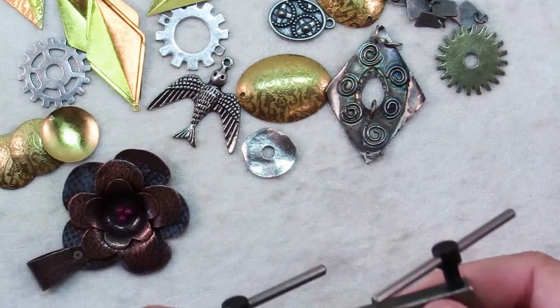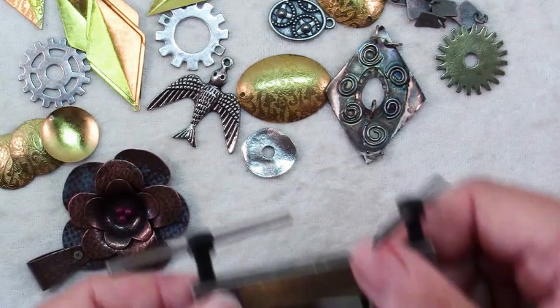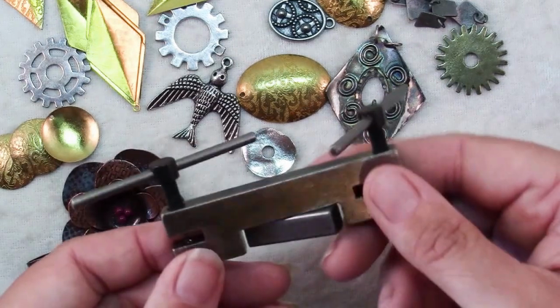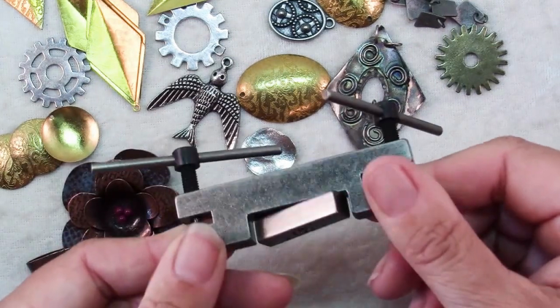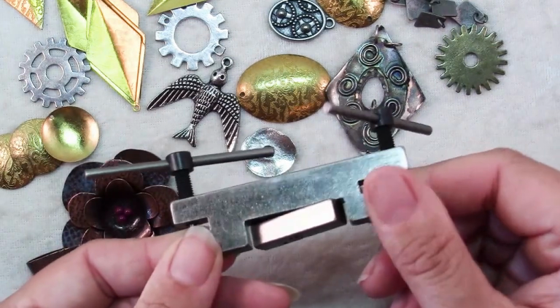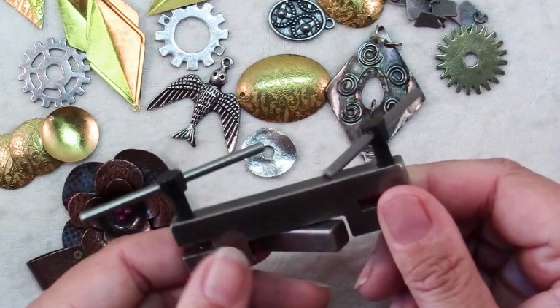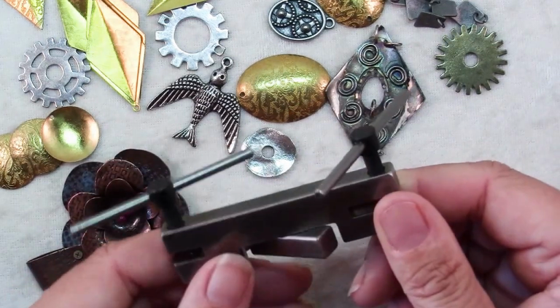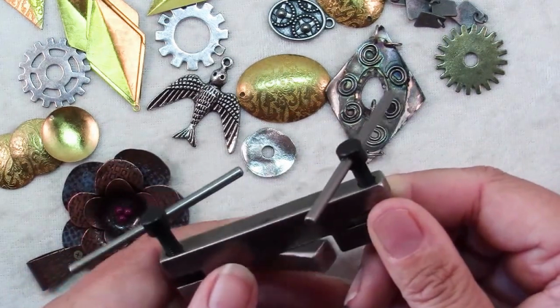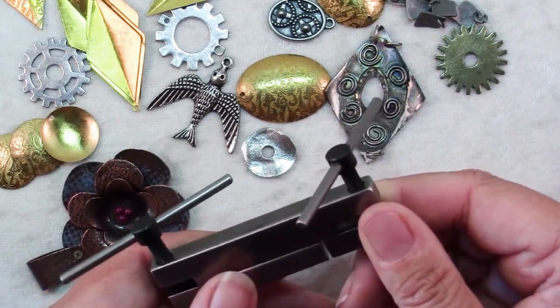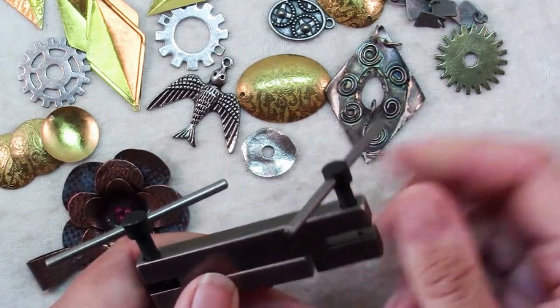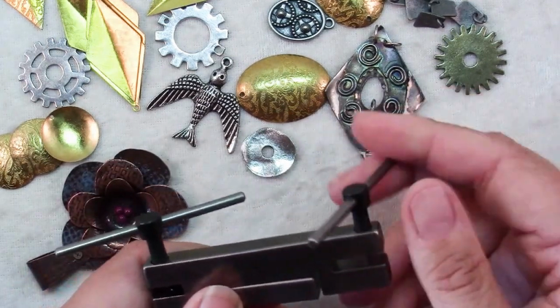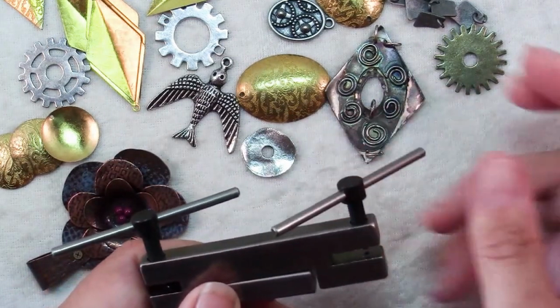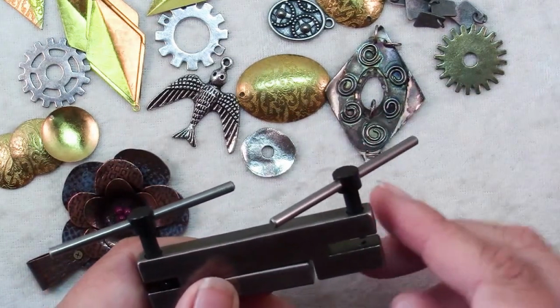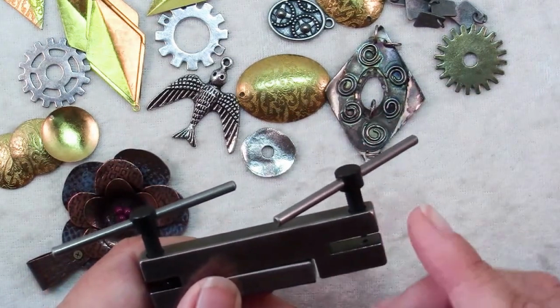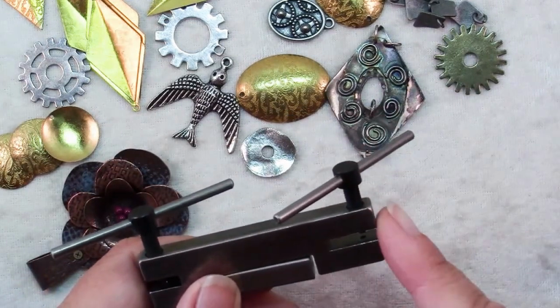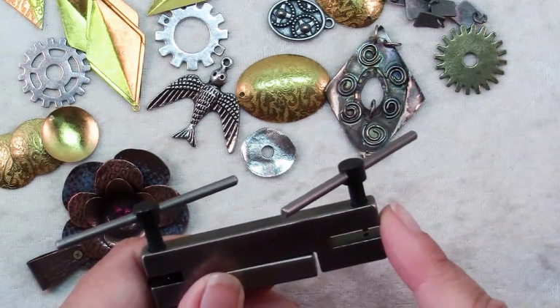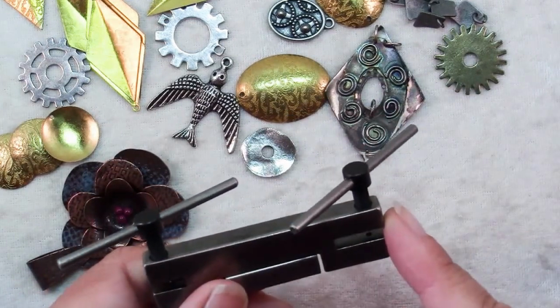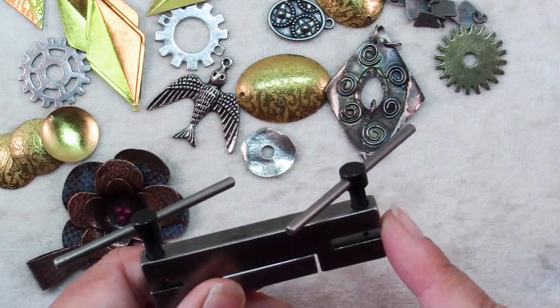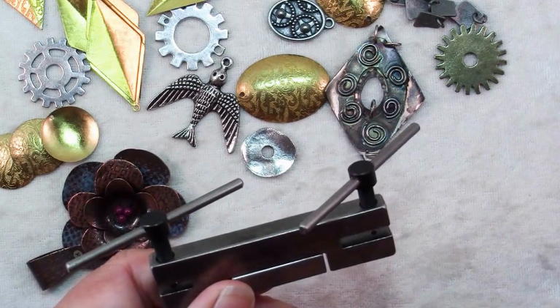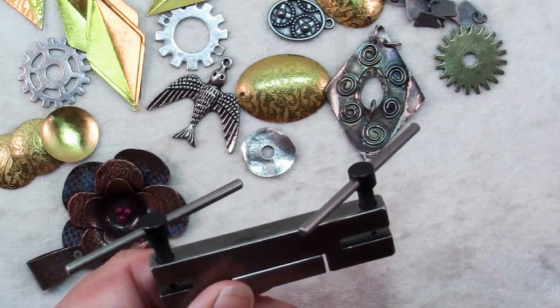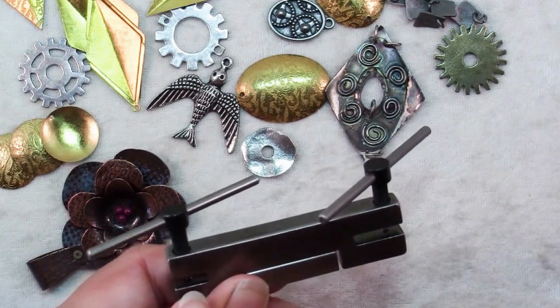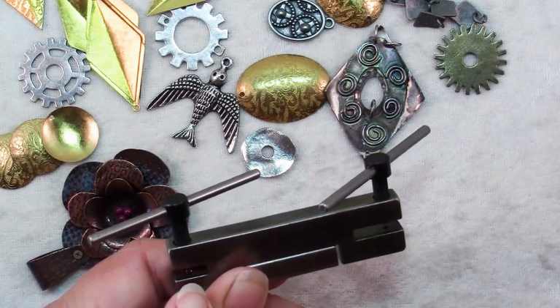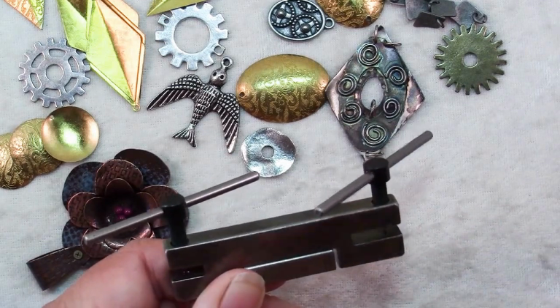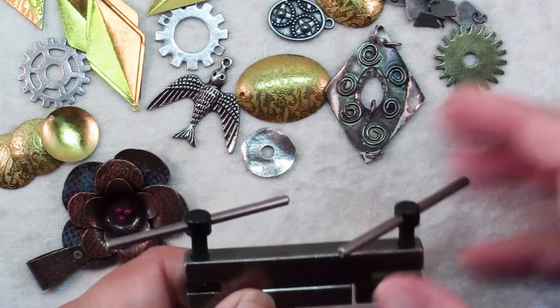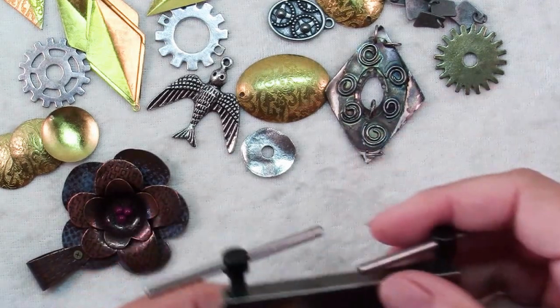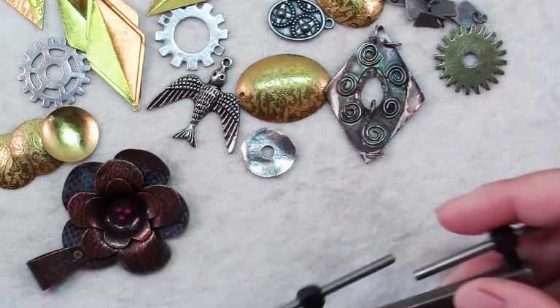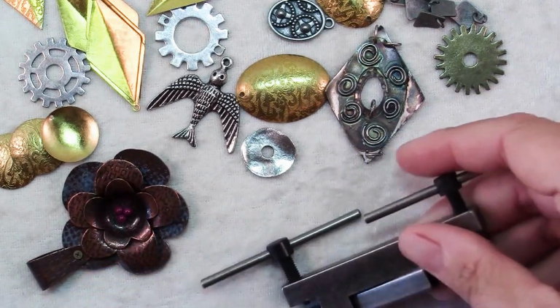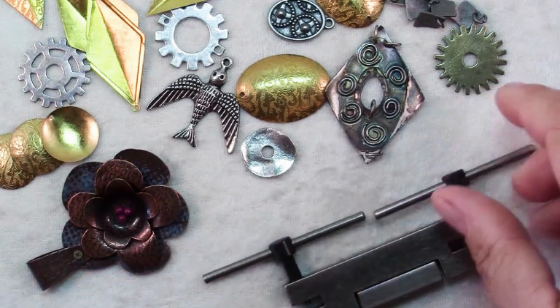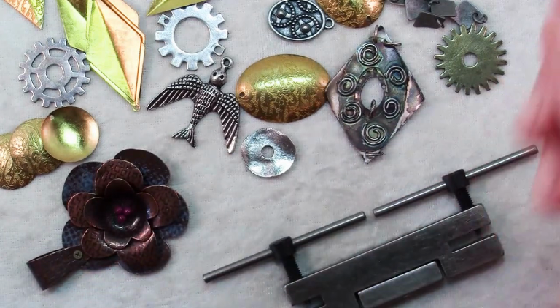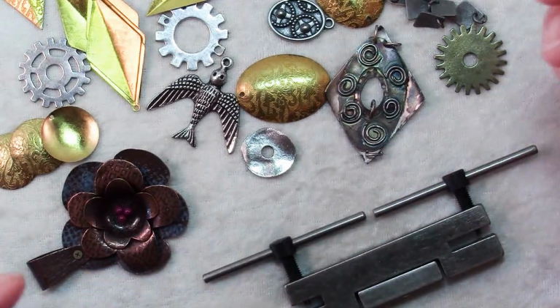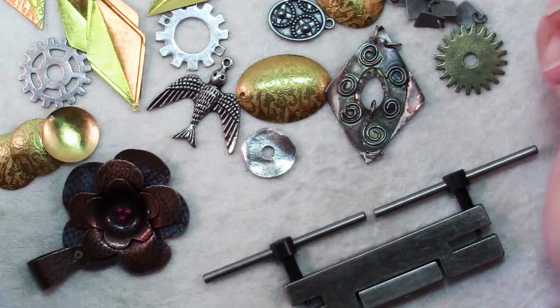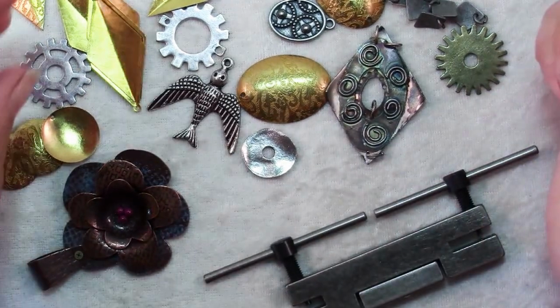This particular screw punch makes two different sizes of holes: a 1.5mm and a 2.3mm hole. But when would you use this?